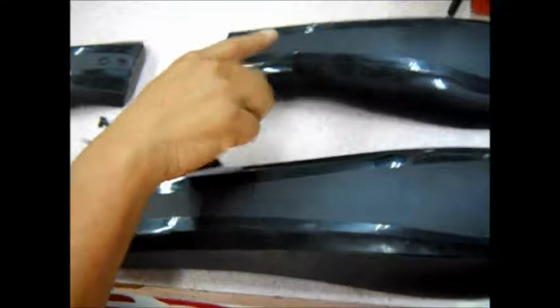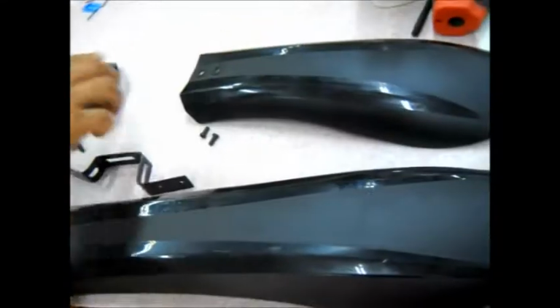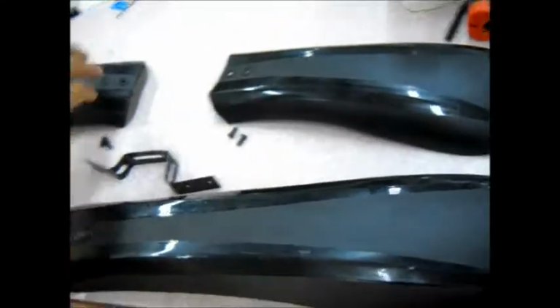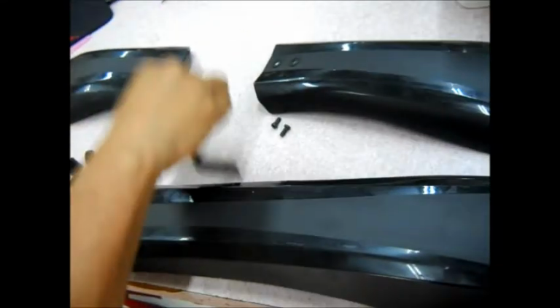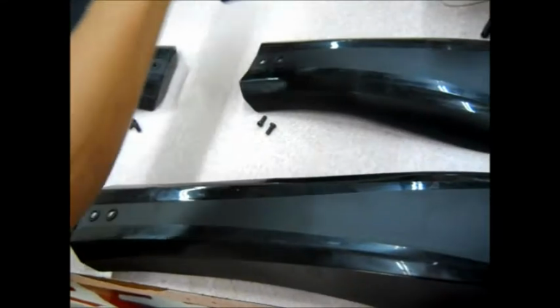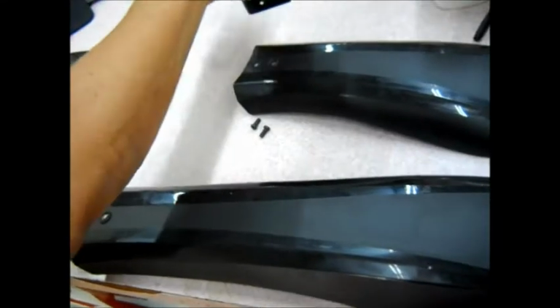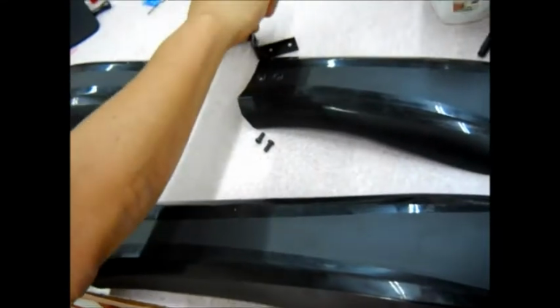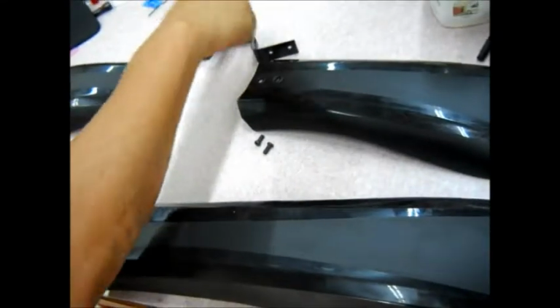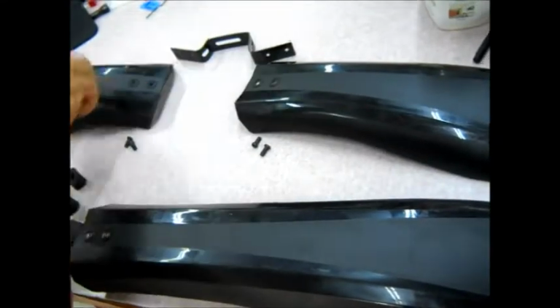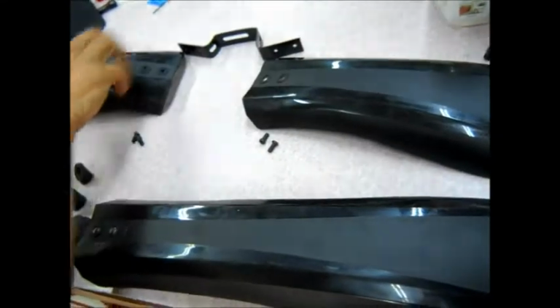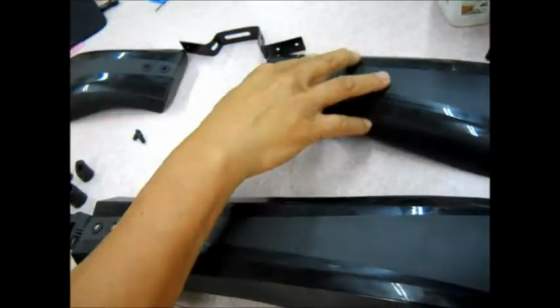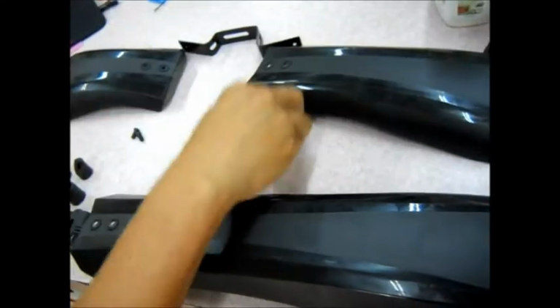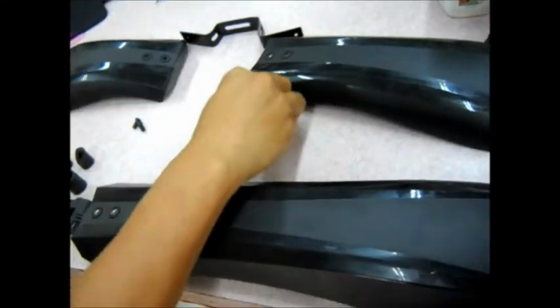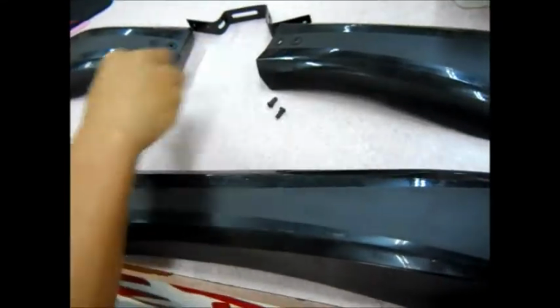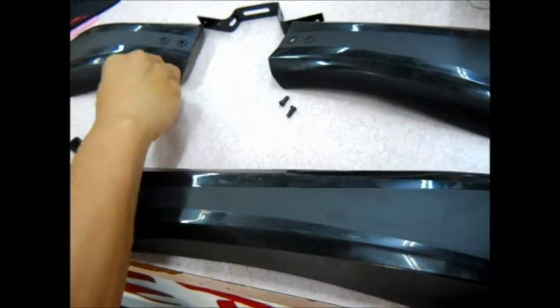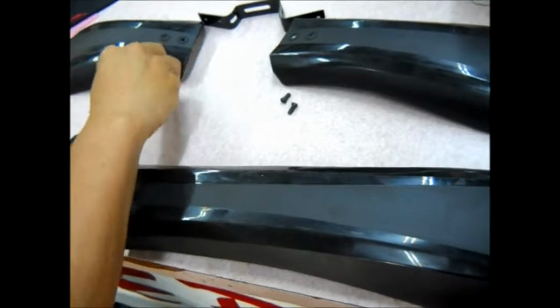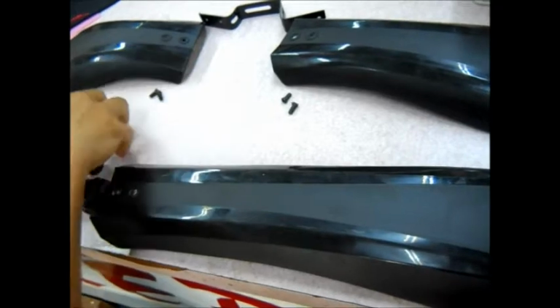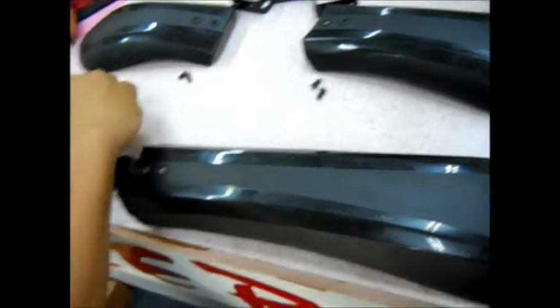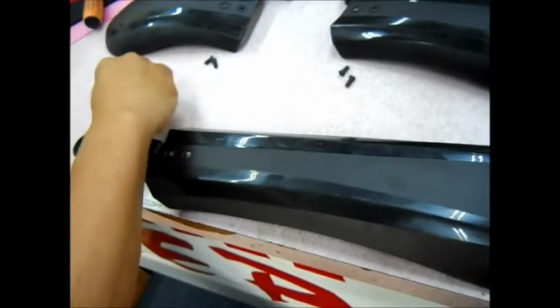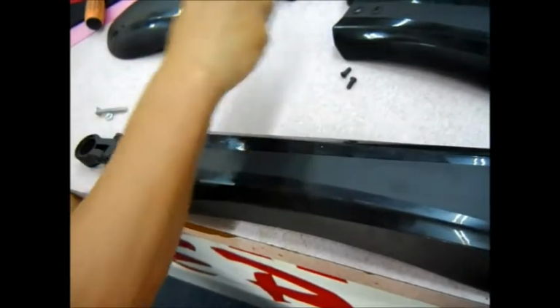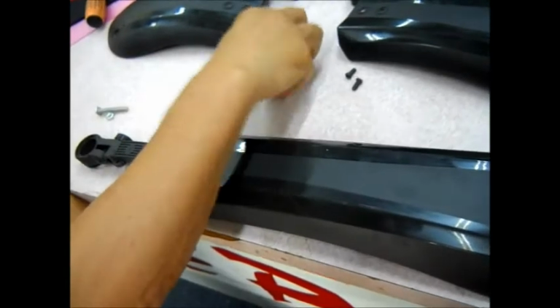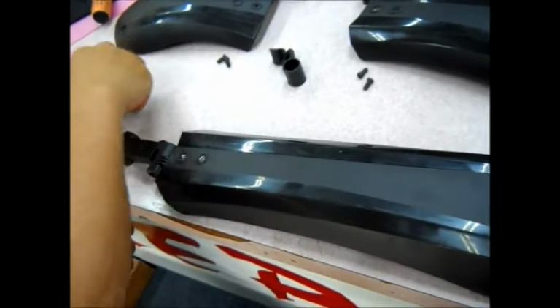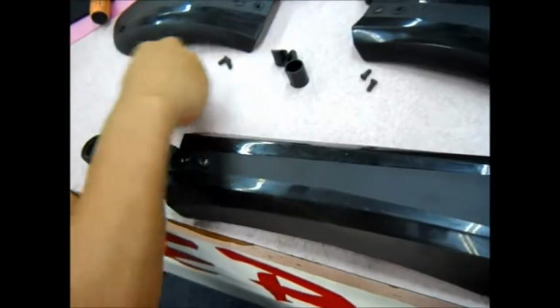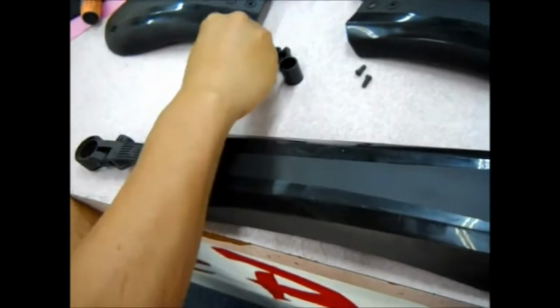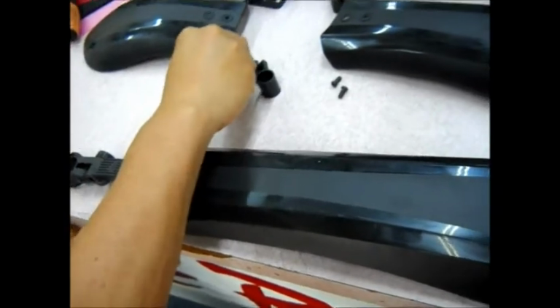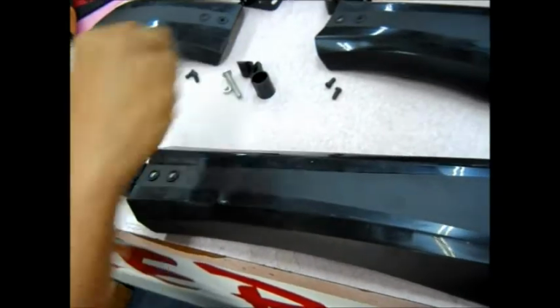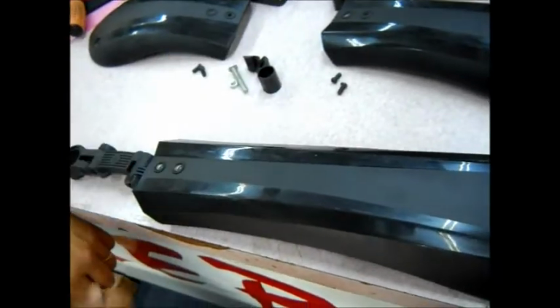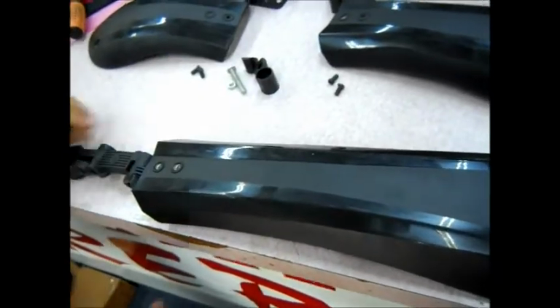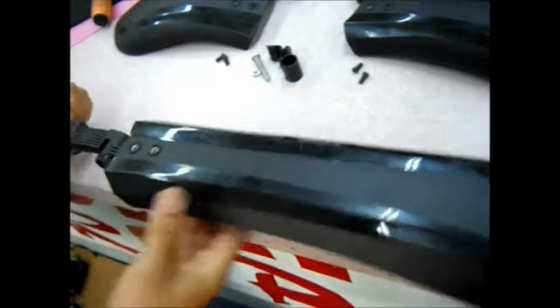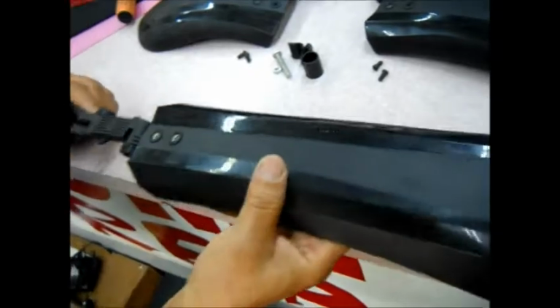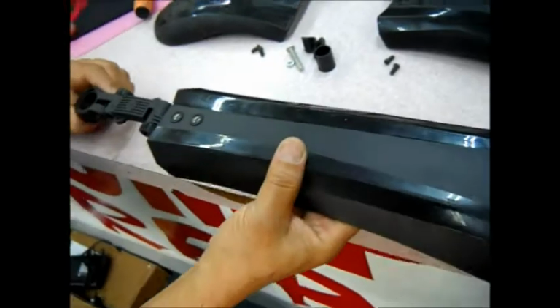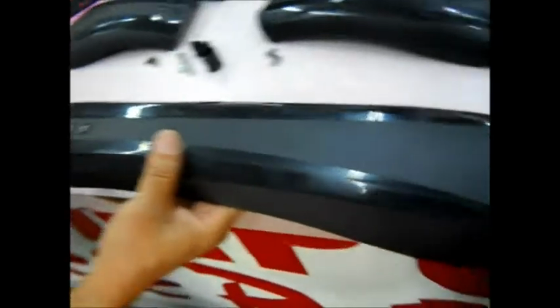You'll have the front piece which consists of the mount, two pieces, two screws, and these. Then the rear one is just by itself.